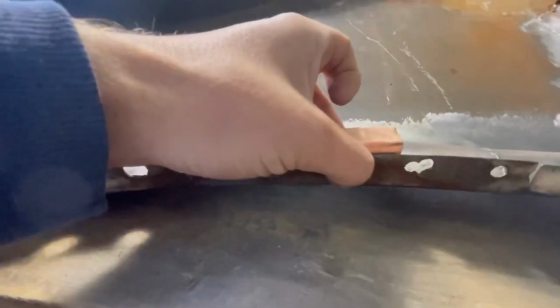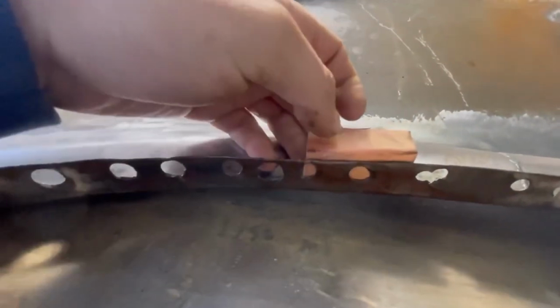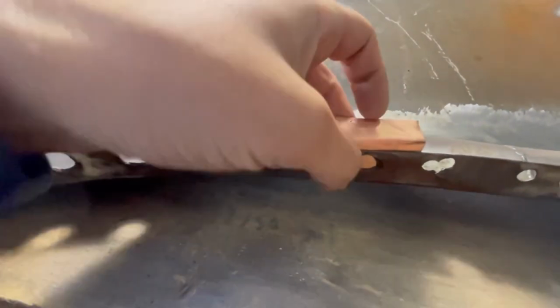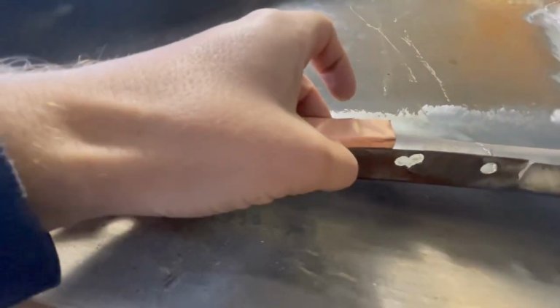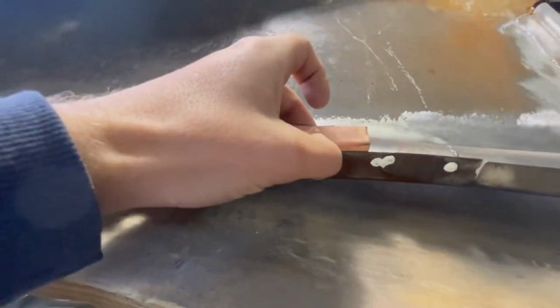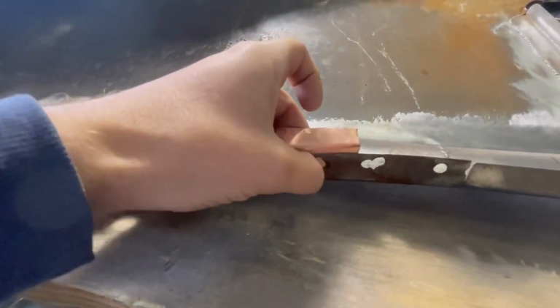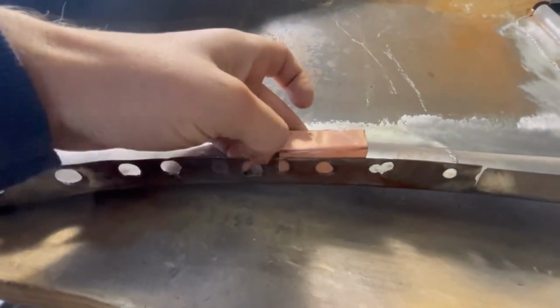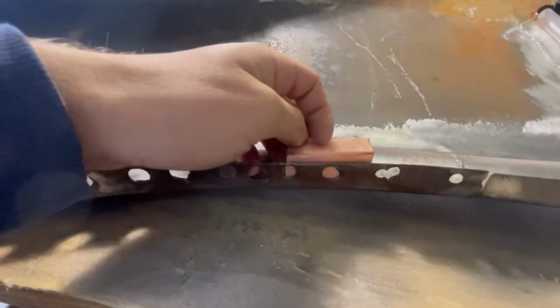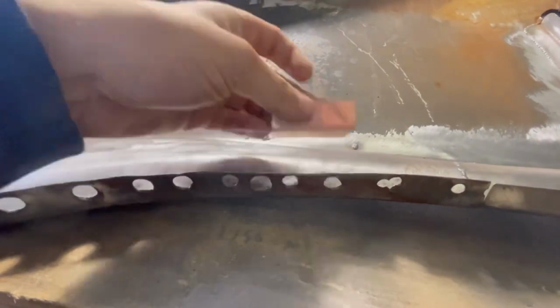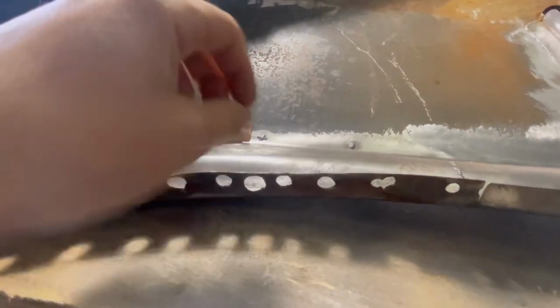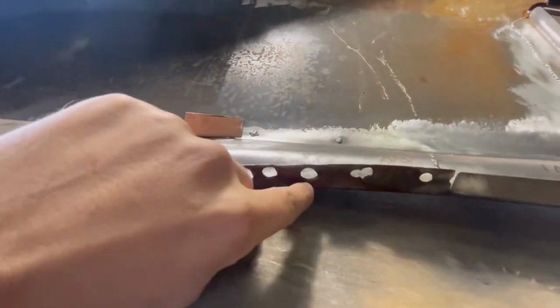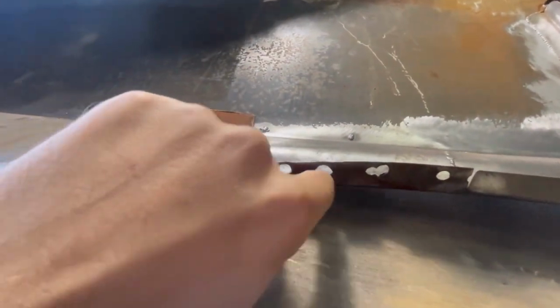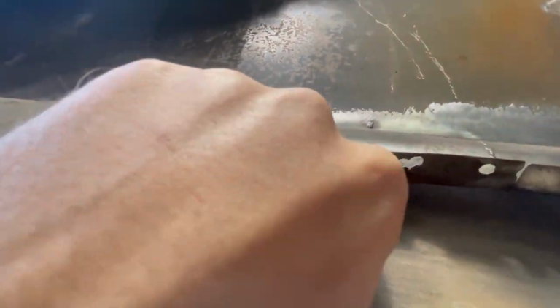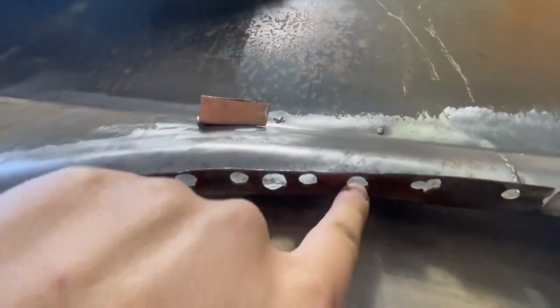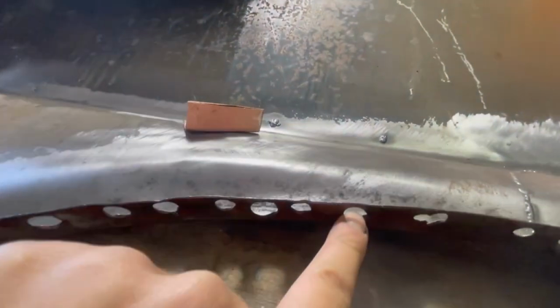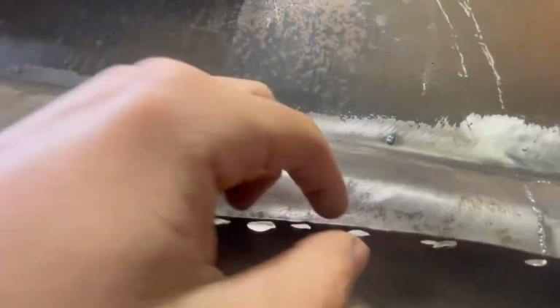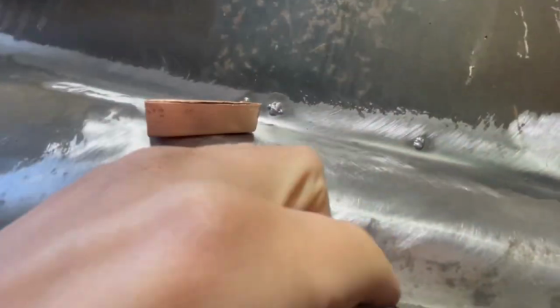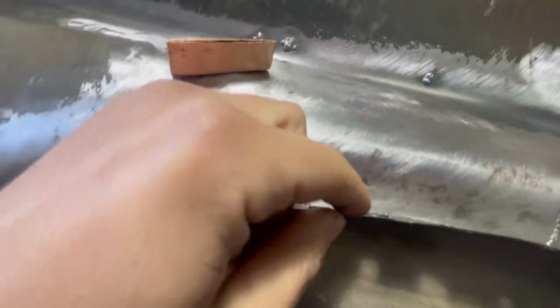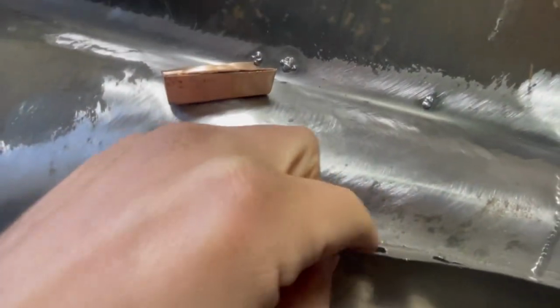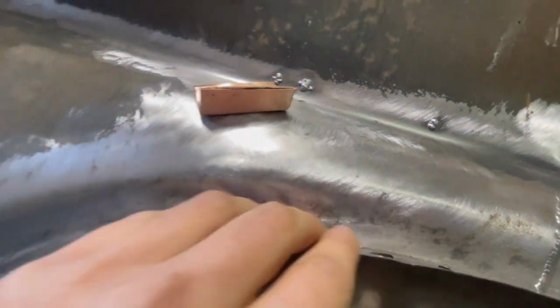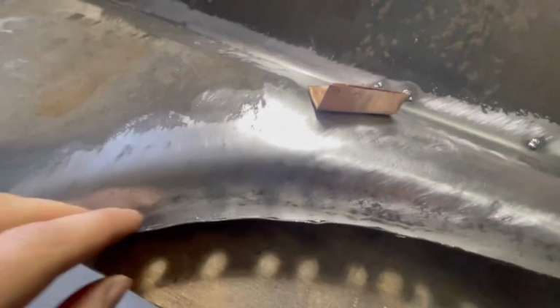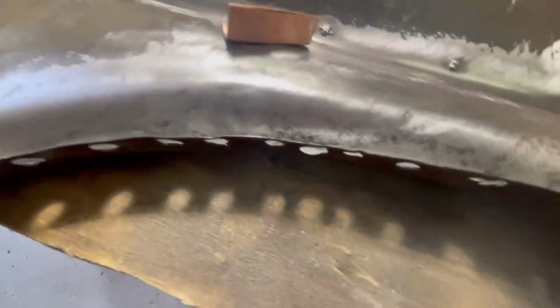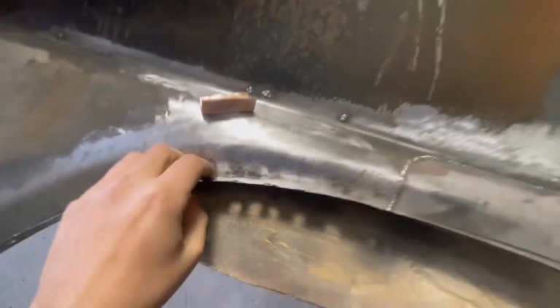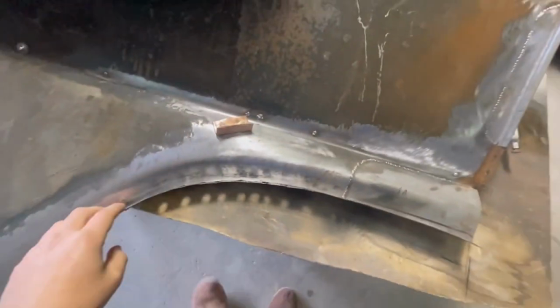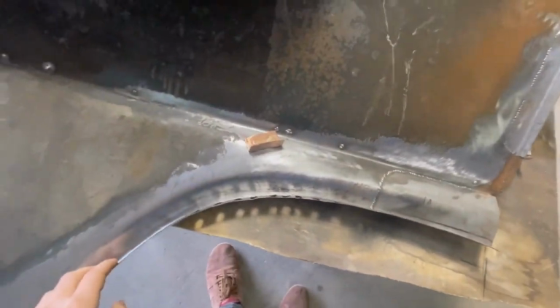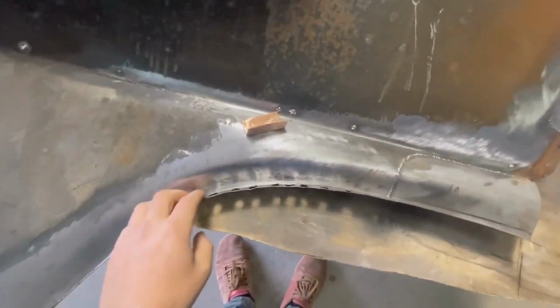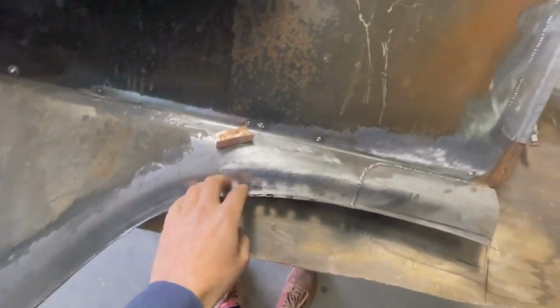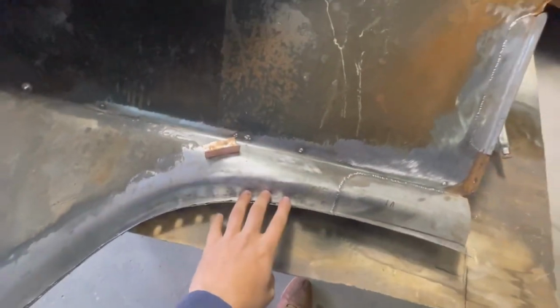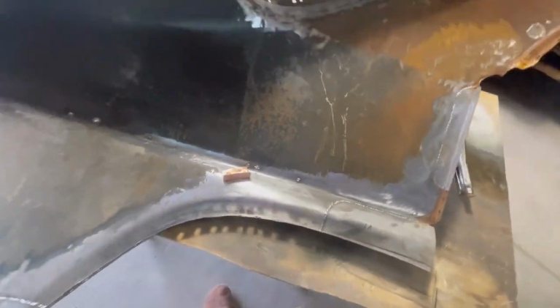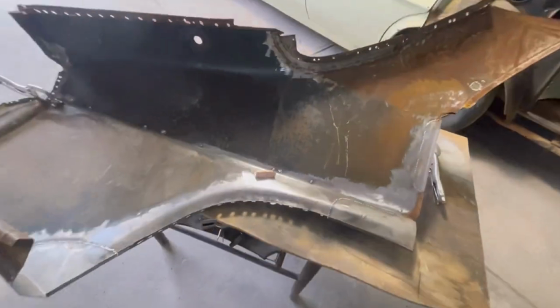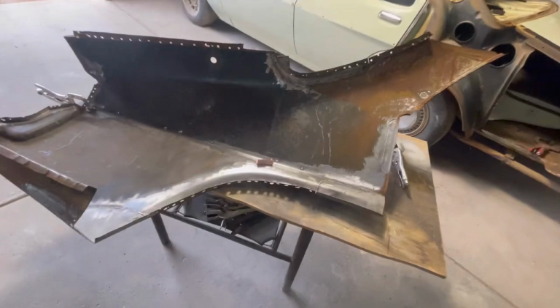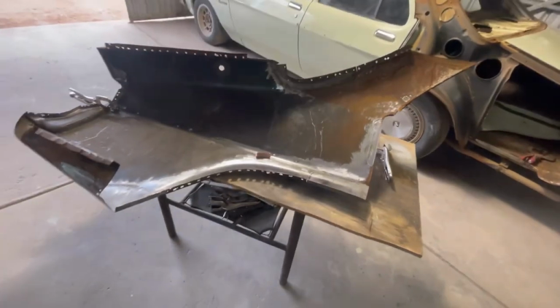What that will do is when I go to weld up that hole with the MIG, the weld won't fall back through that hole and it won't make a big mess on the back side of the panel that we'd then have to grind off. I'll show you guys how that works.